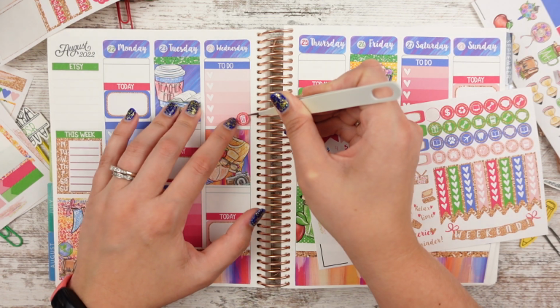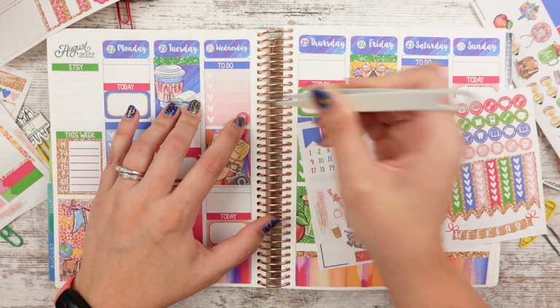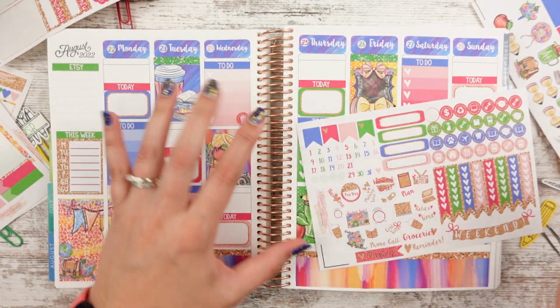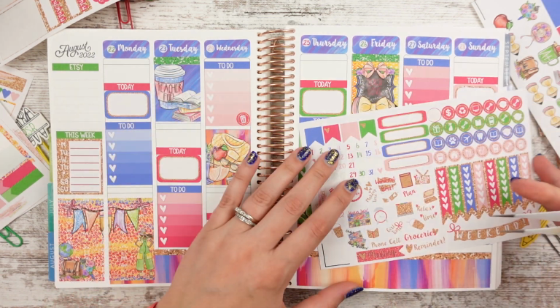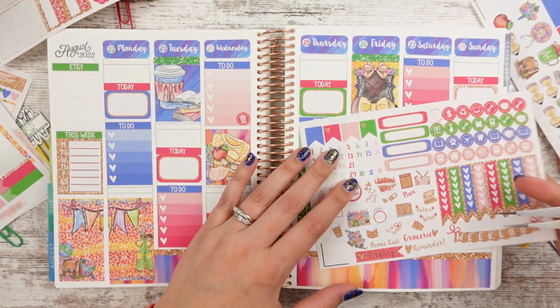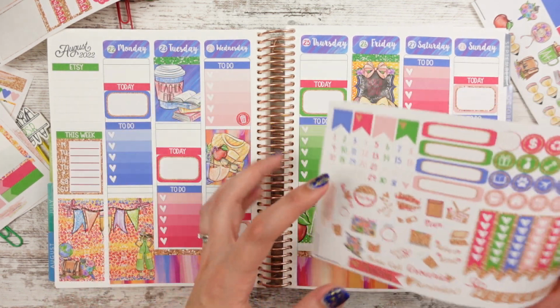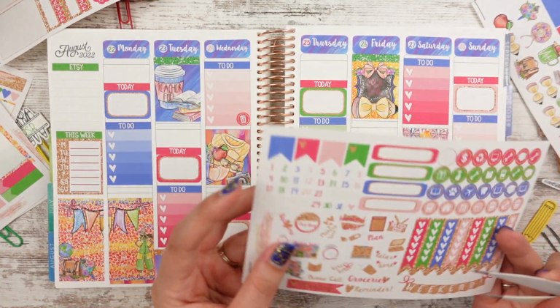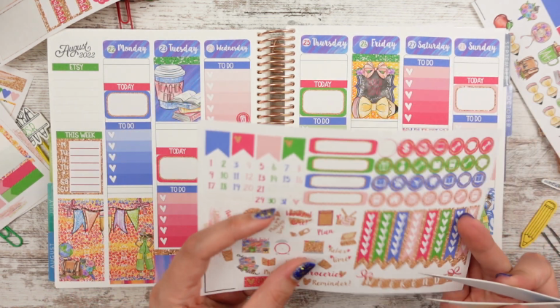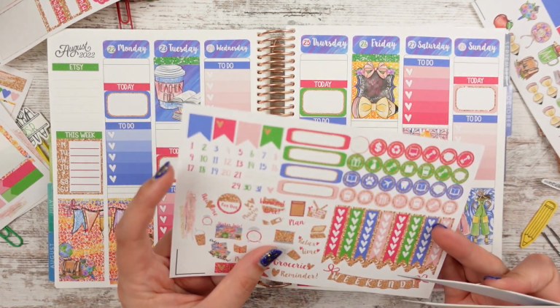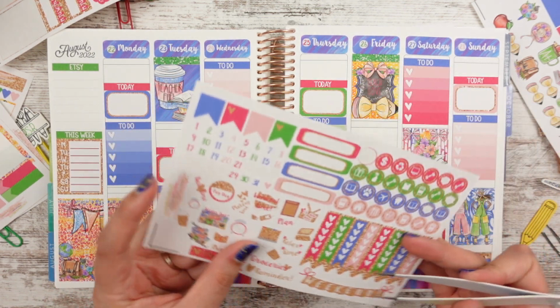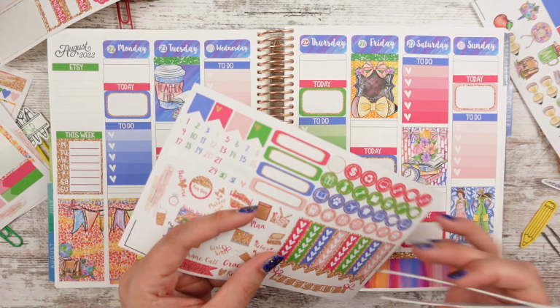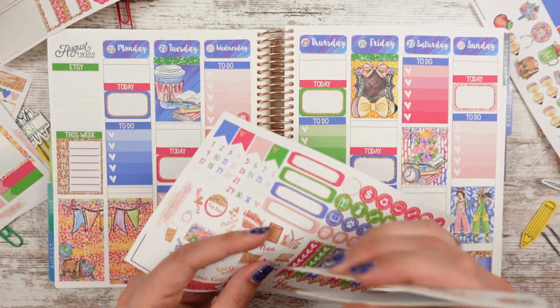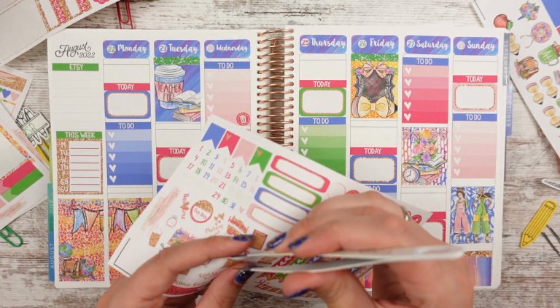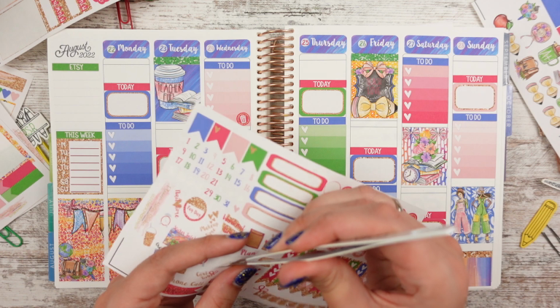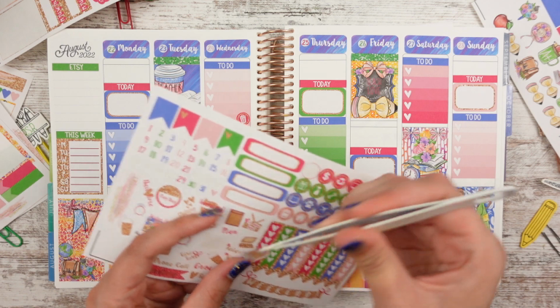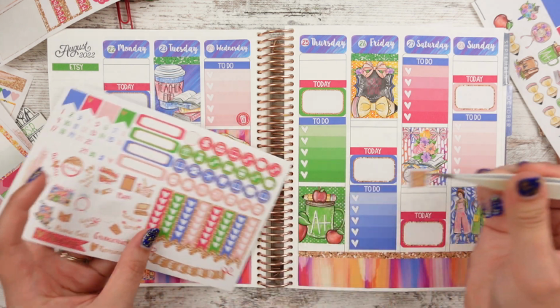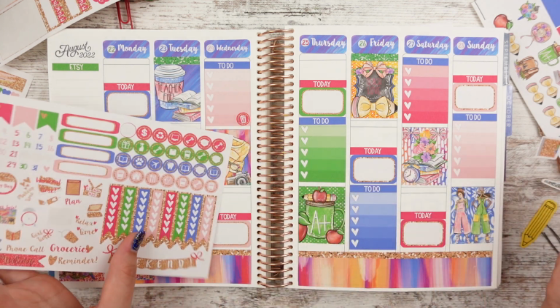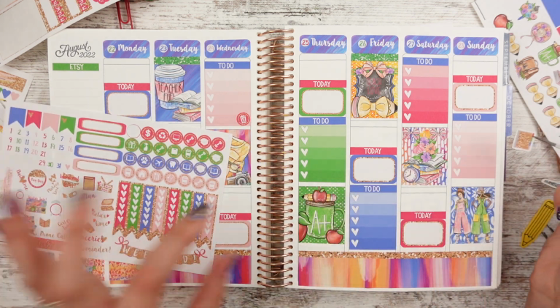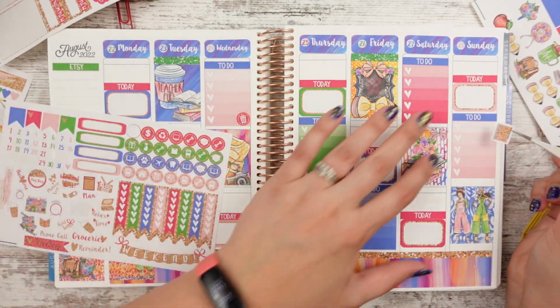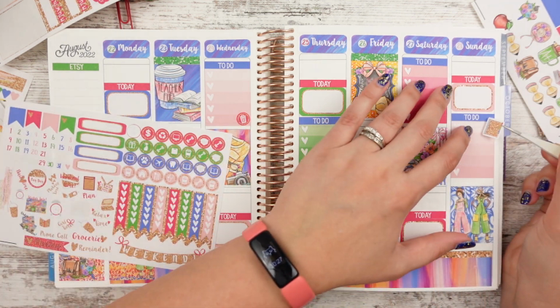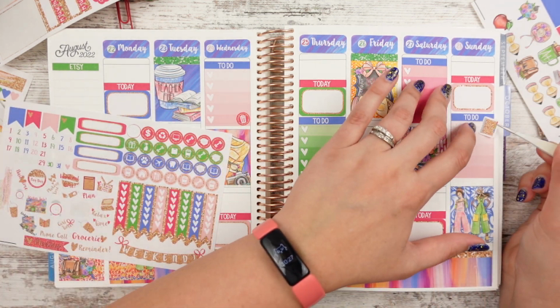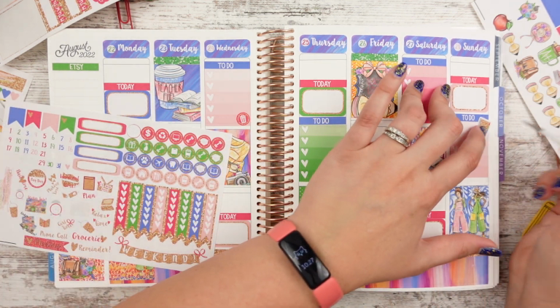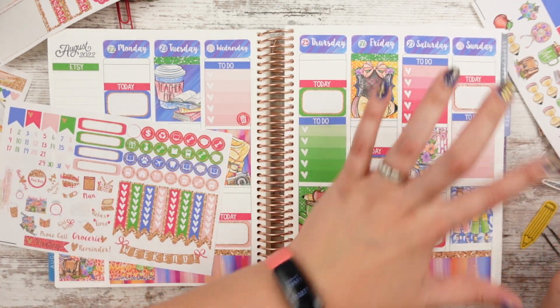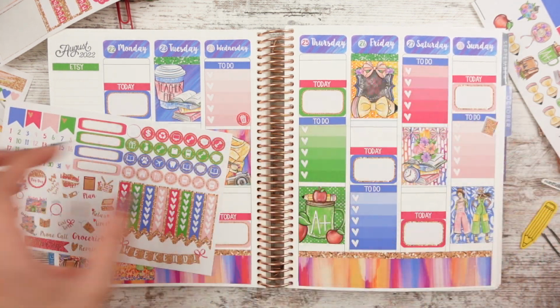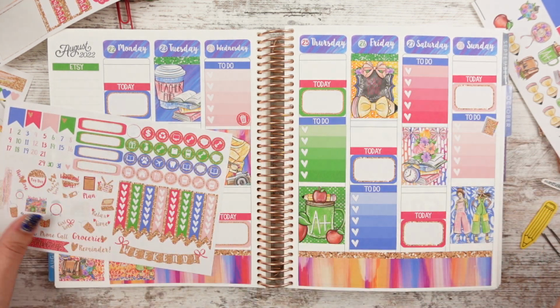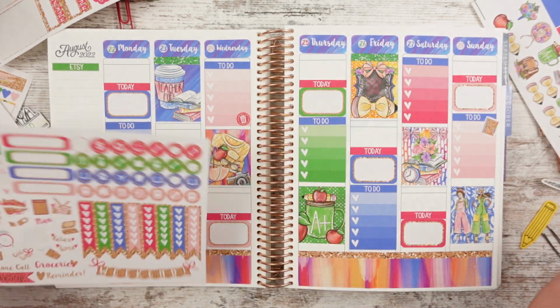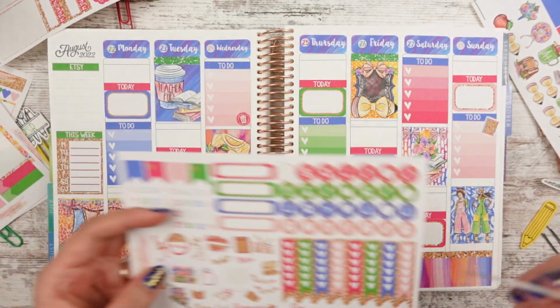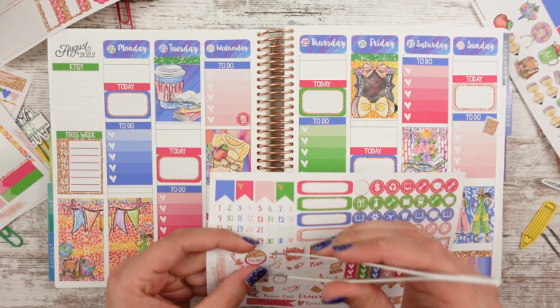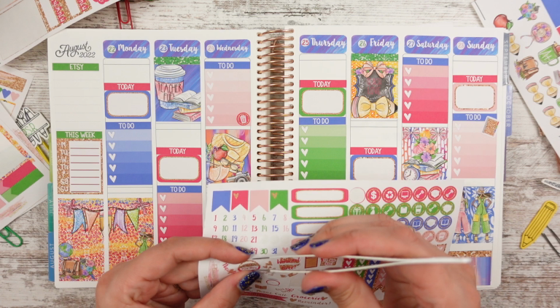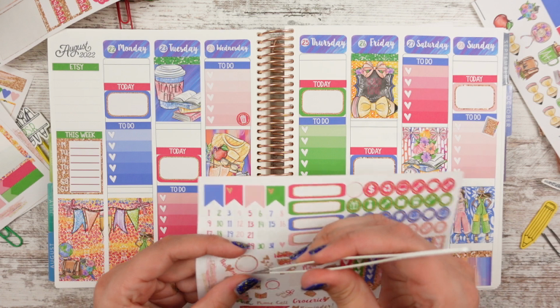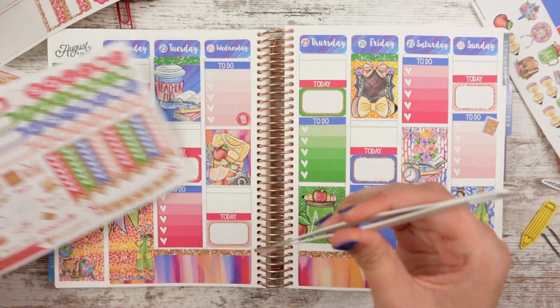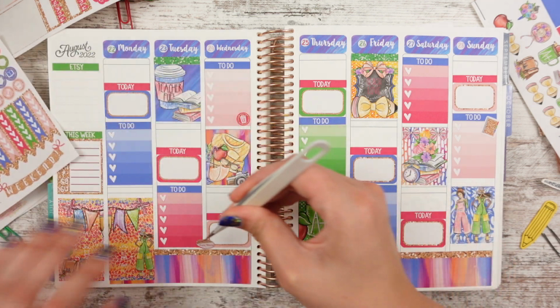Wednesday is trash day. We're going to start planning and filming on the weekends most likely, so I'm going to put this down on Sunday. Paydays on Tuesday from Etsy.